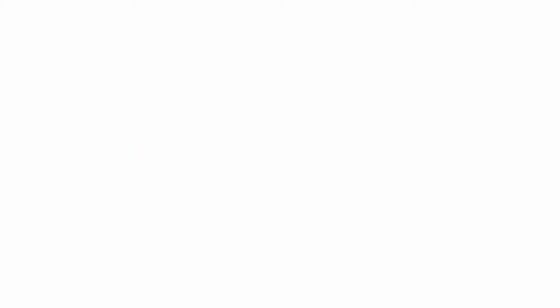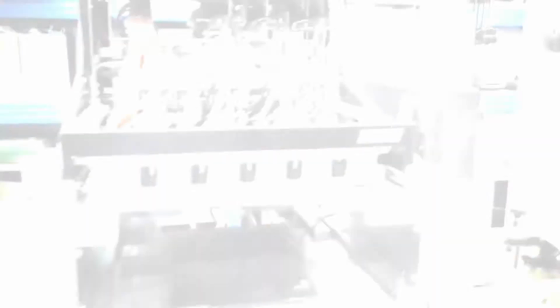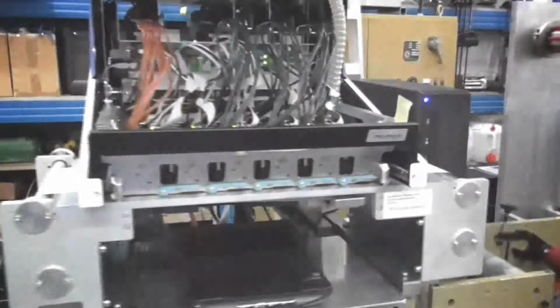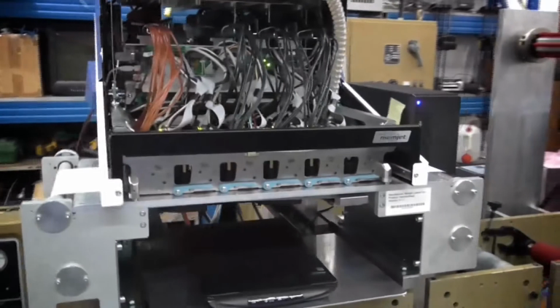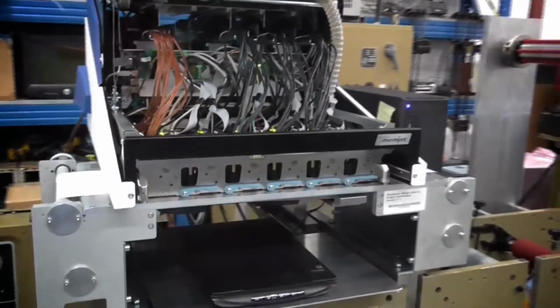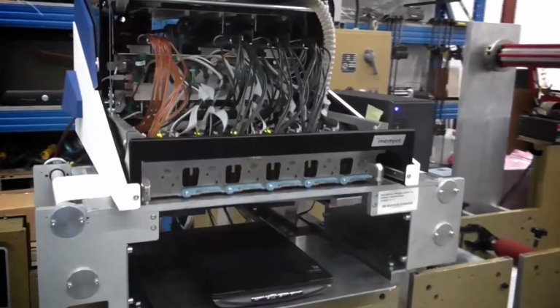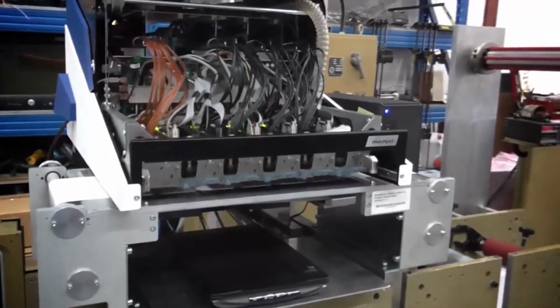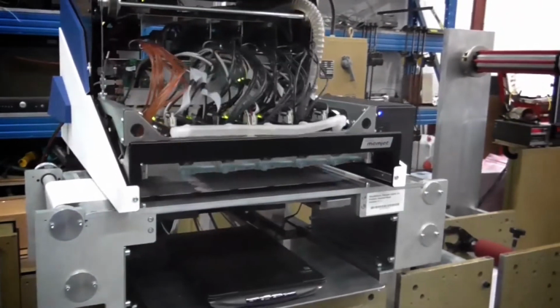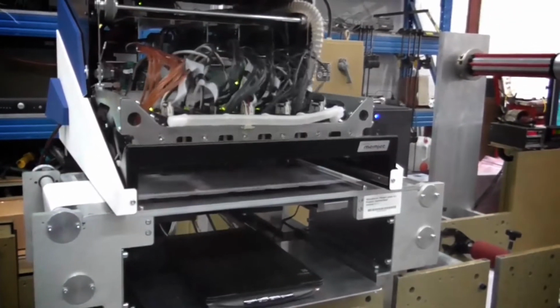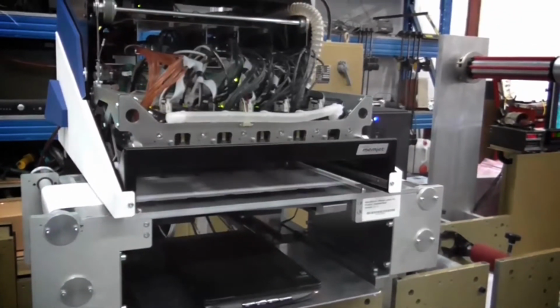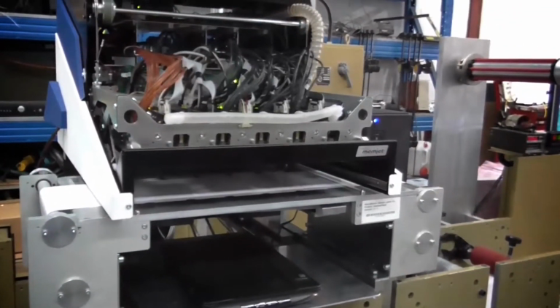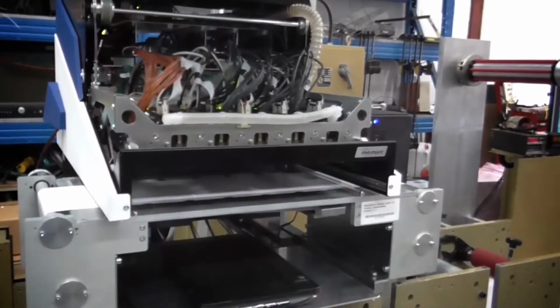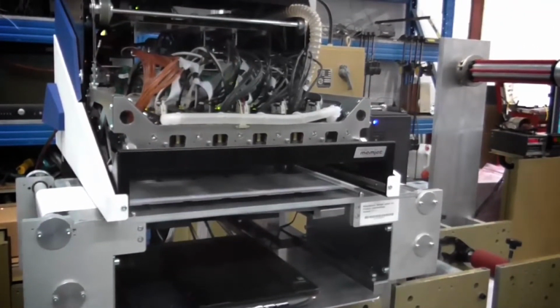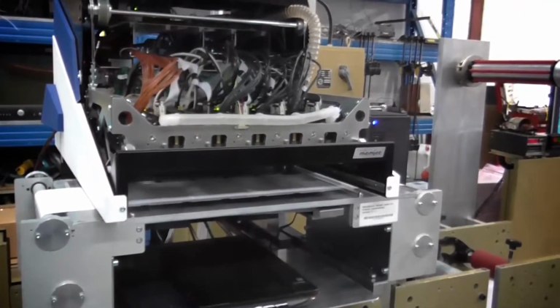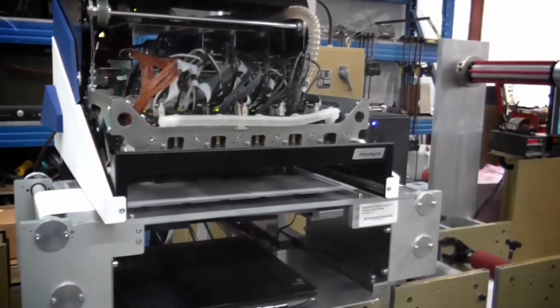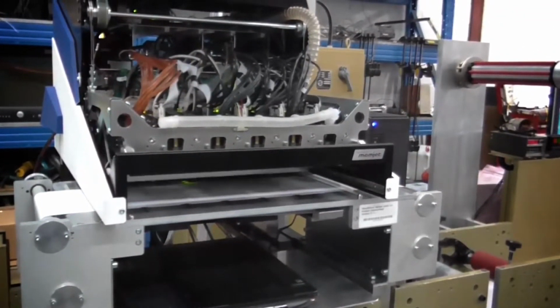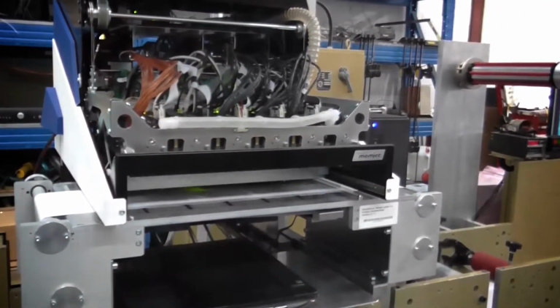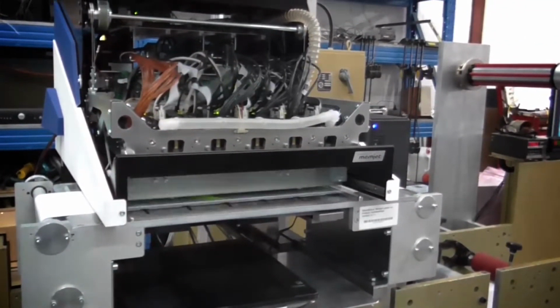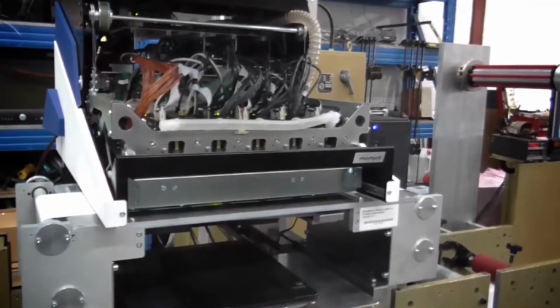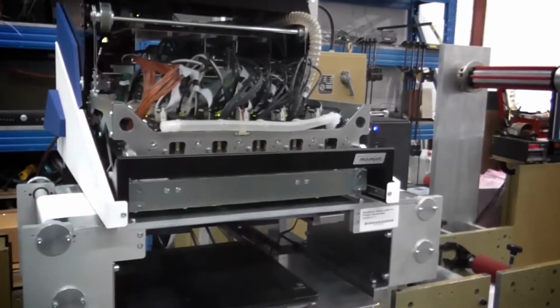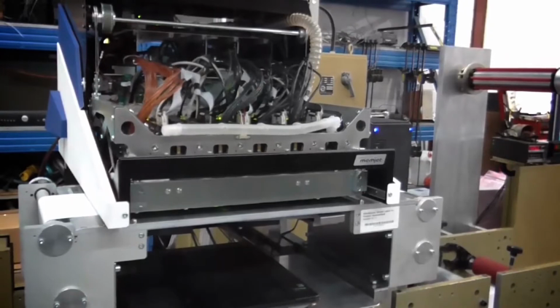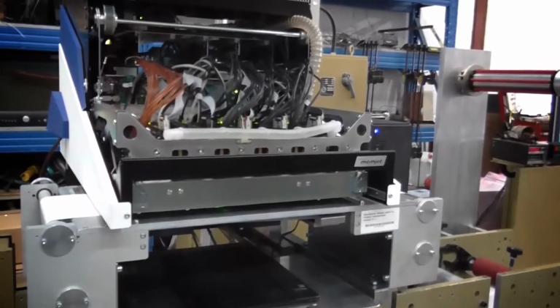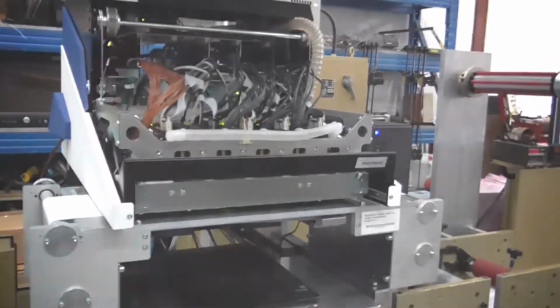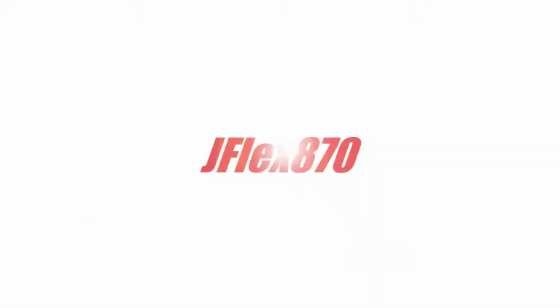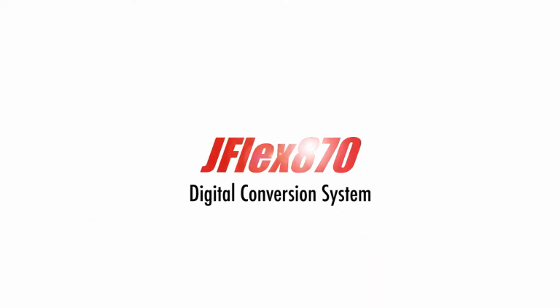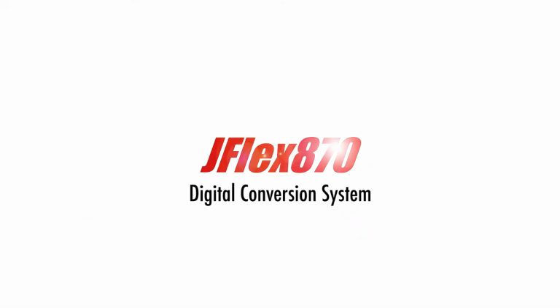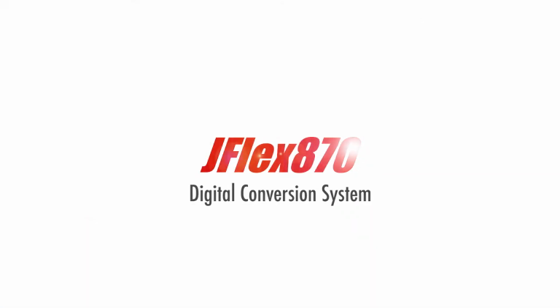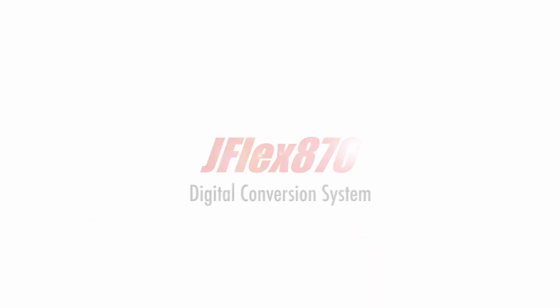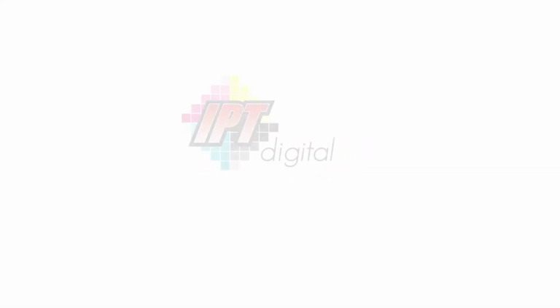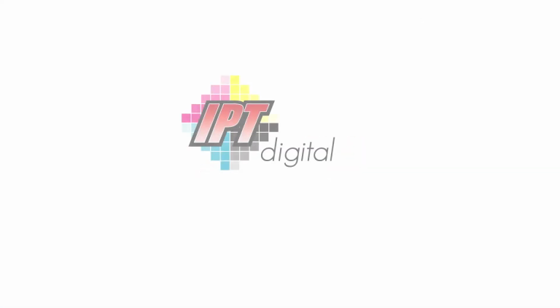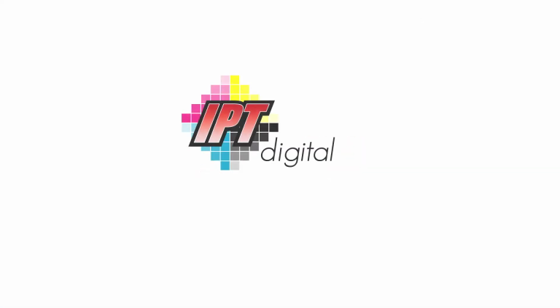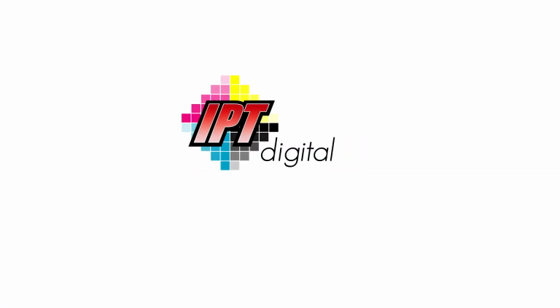Innovative digital color technology is now available for virtually any existing press. The JFlex 870, only from IPT Digital.